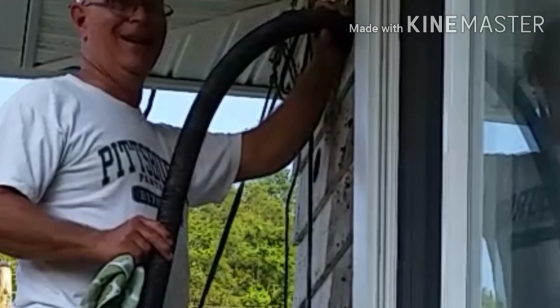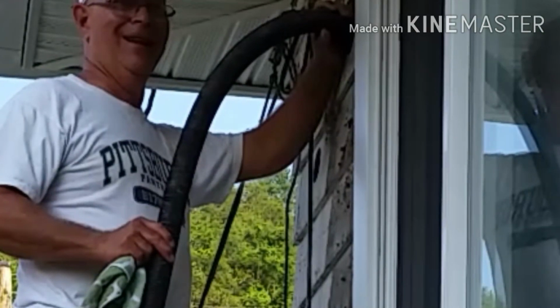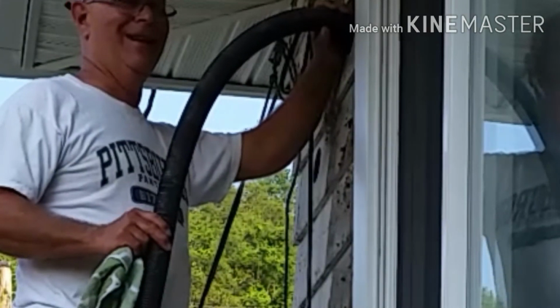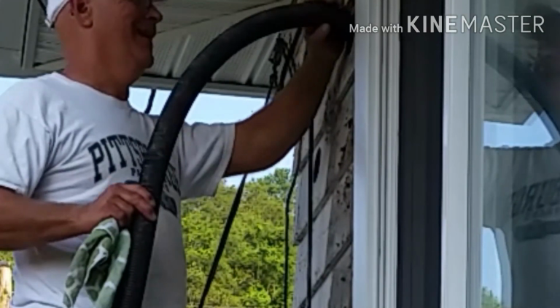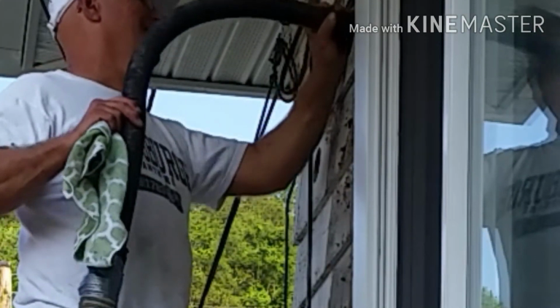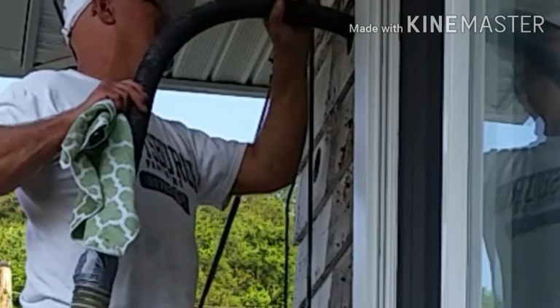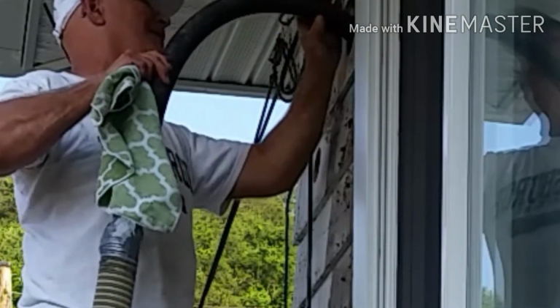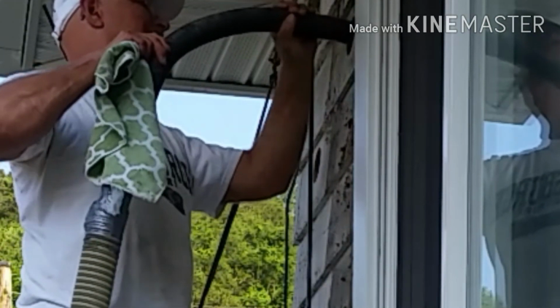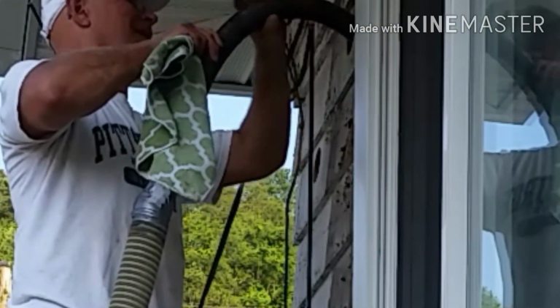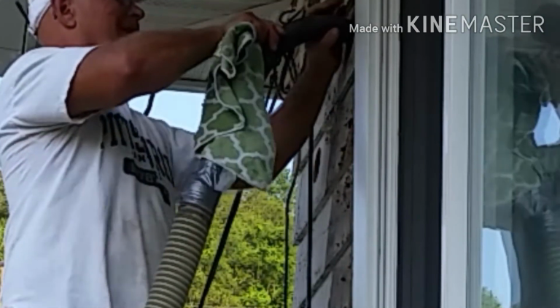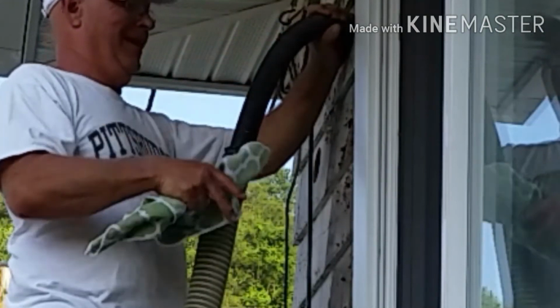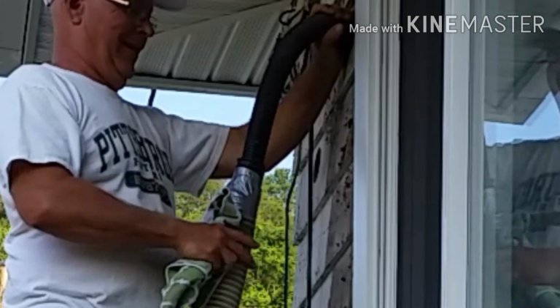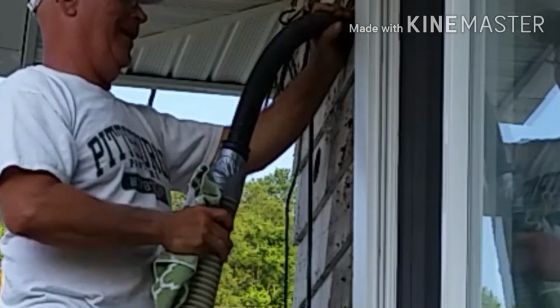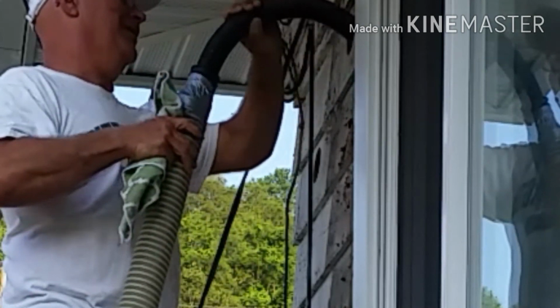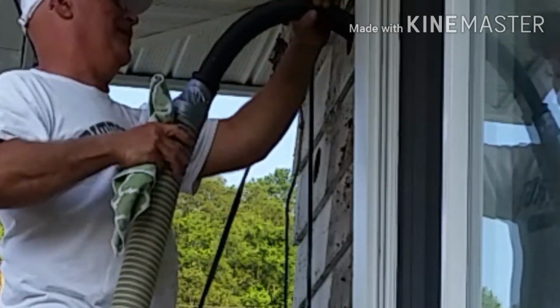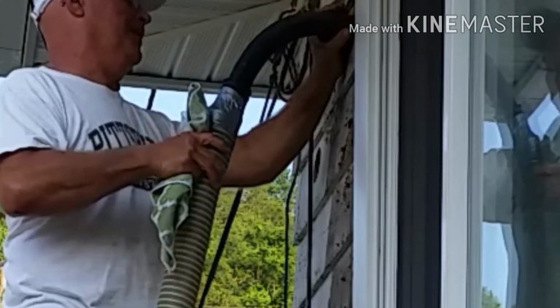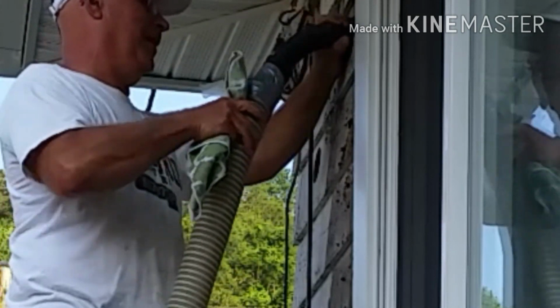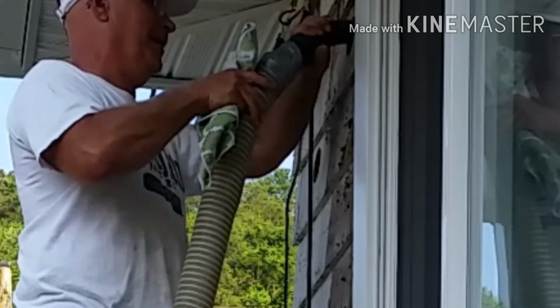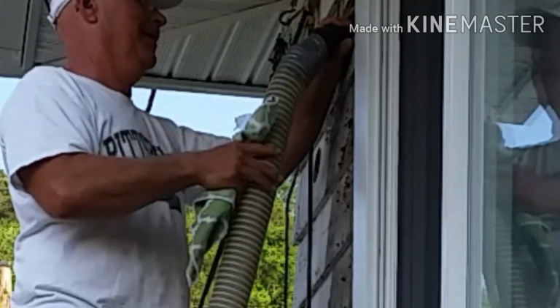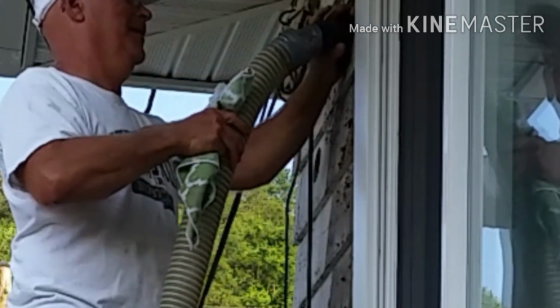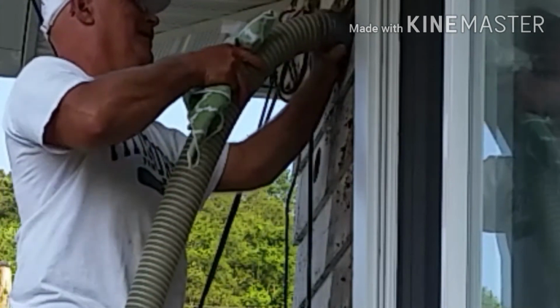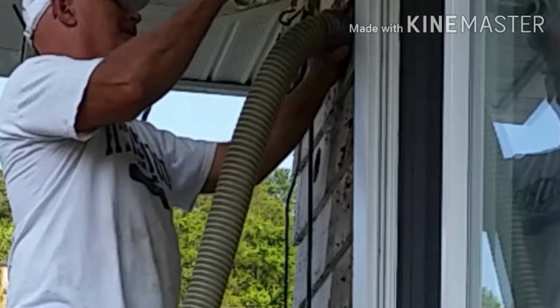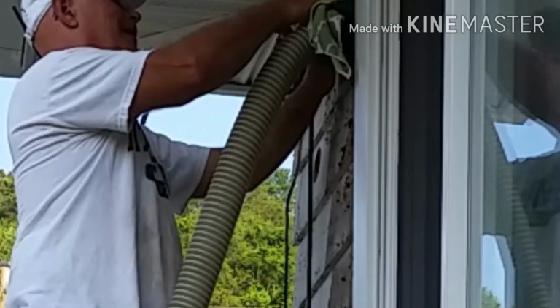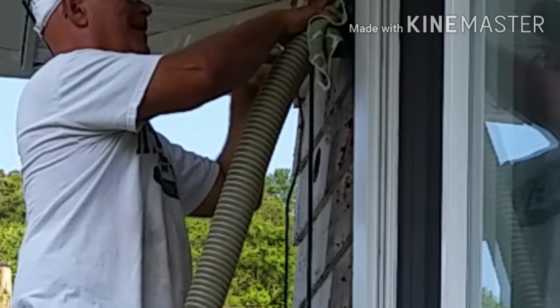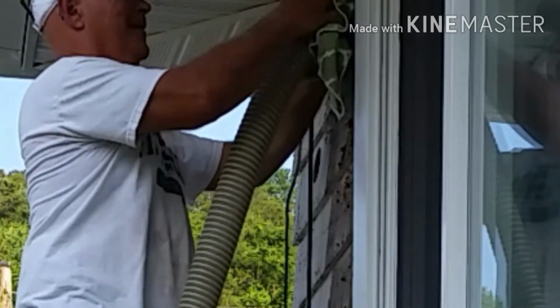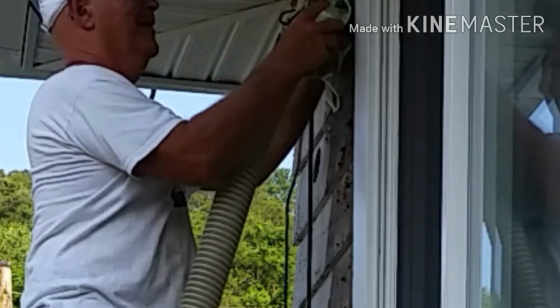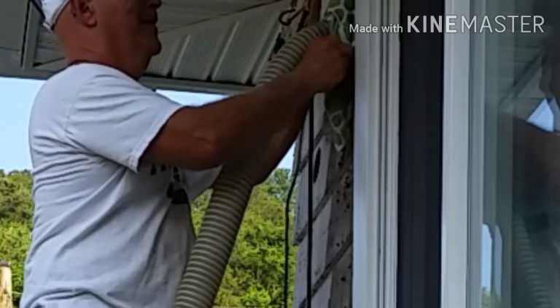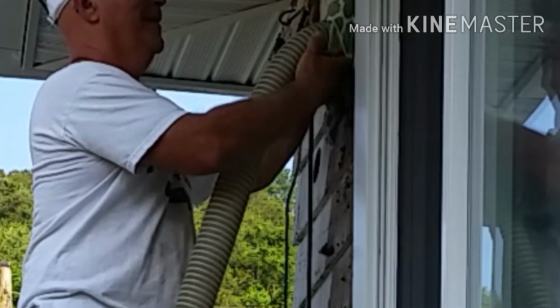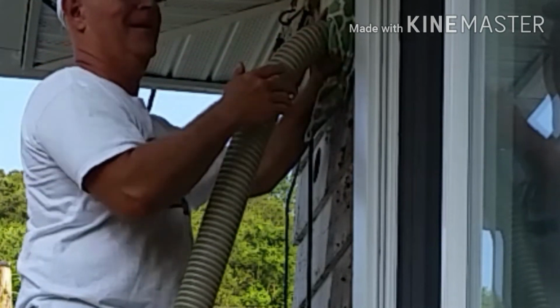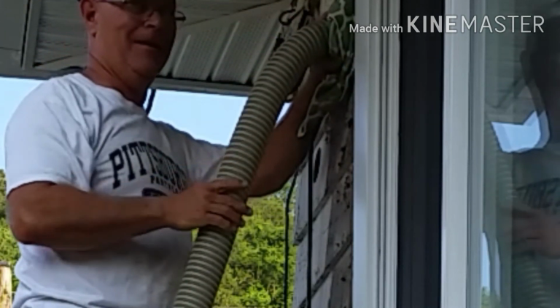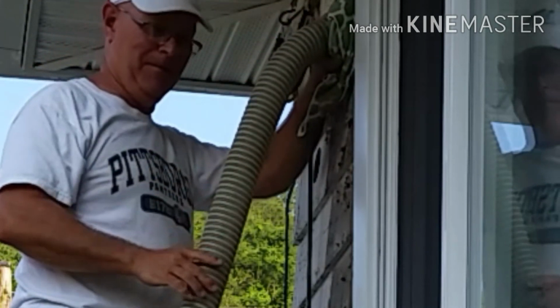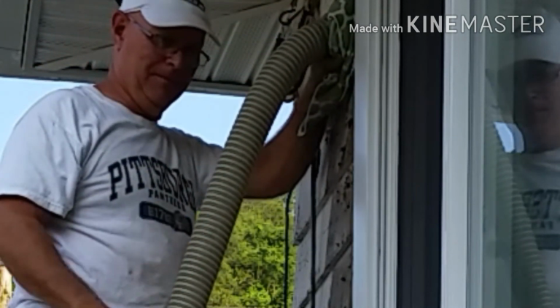The machine only comes with a three inch hose. I've attached a one and a half inch hose from my shop vac with duct tape to the three inch hose. This will increase the air pressure and cause the material to pack even tighter.